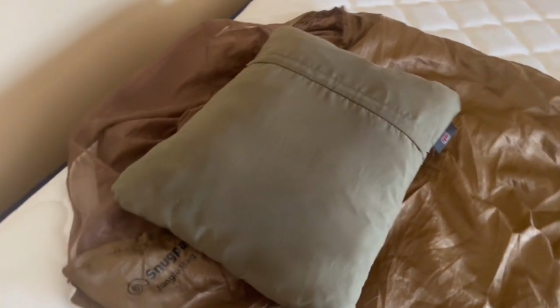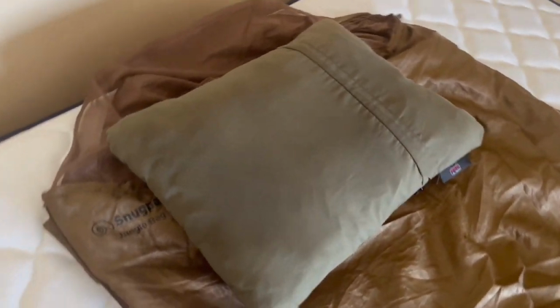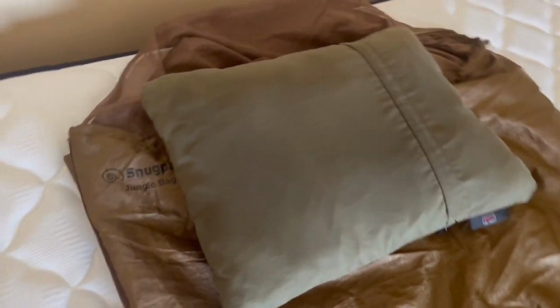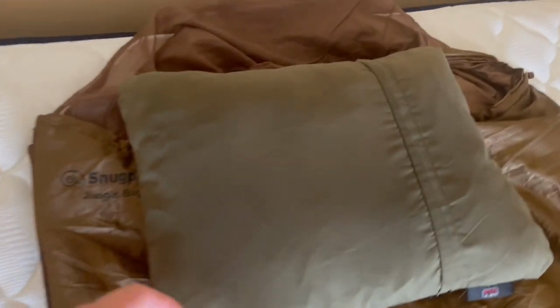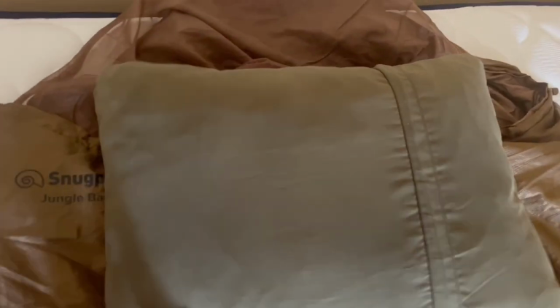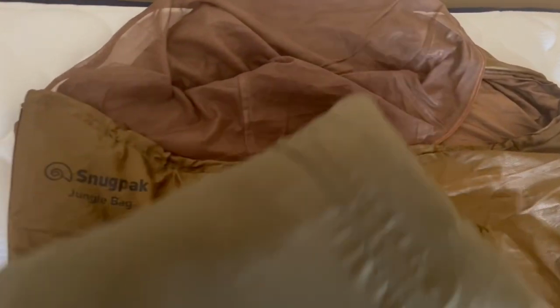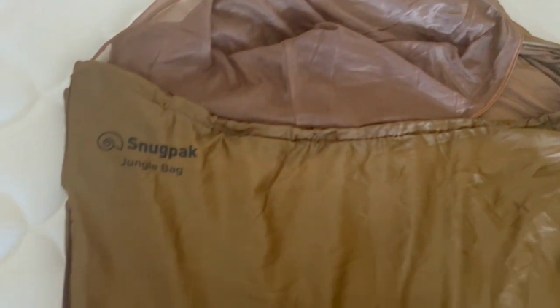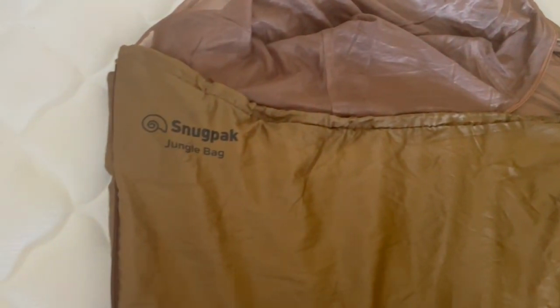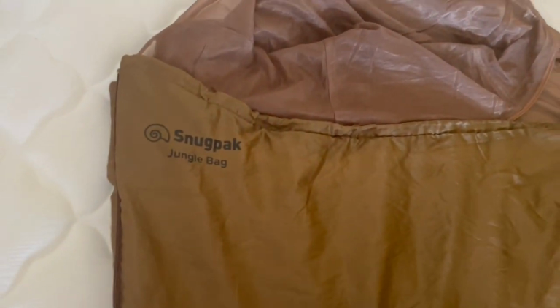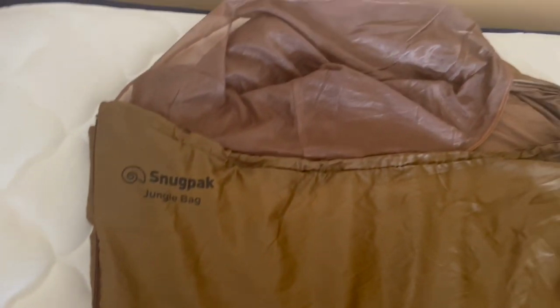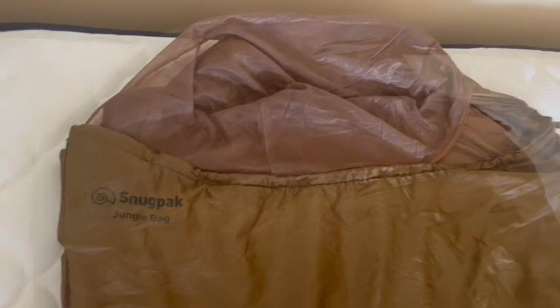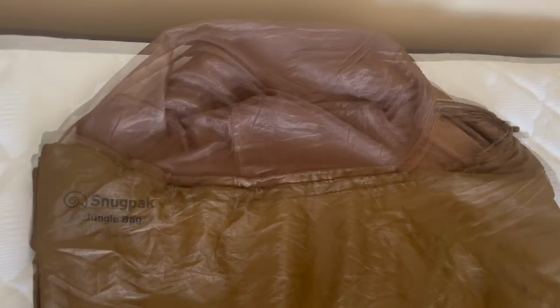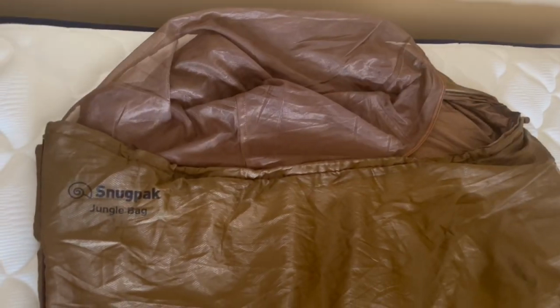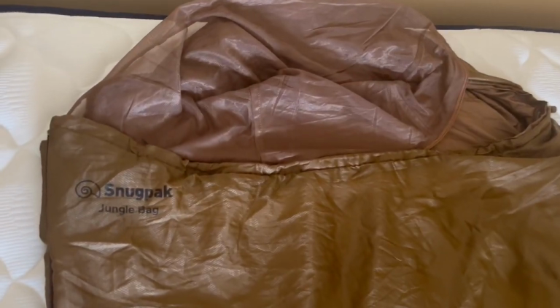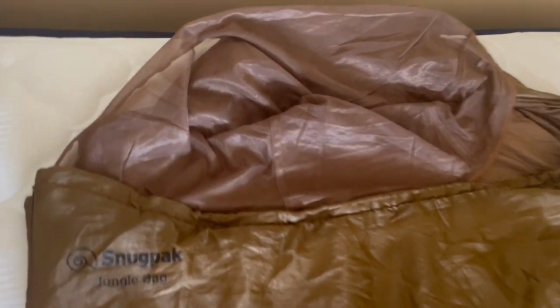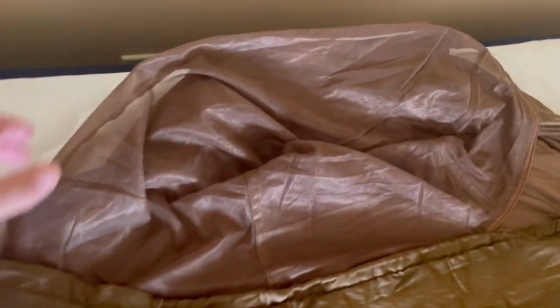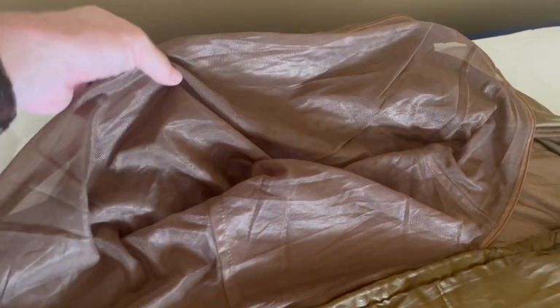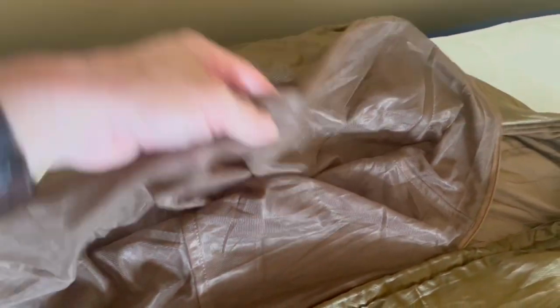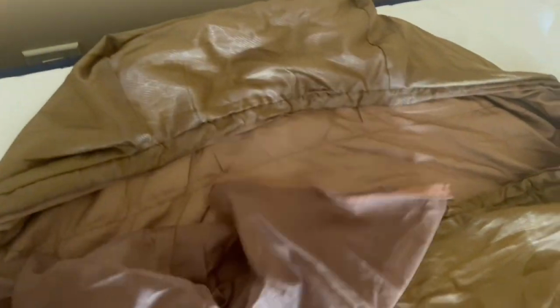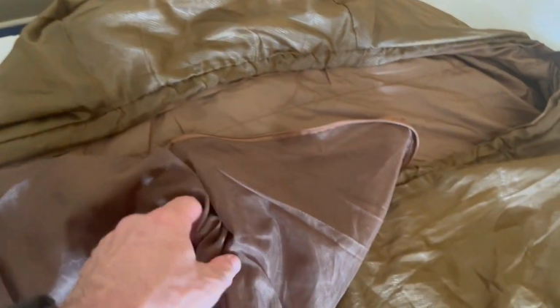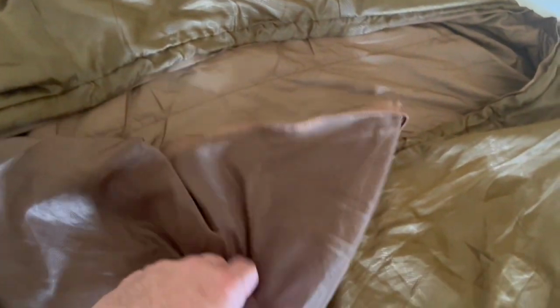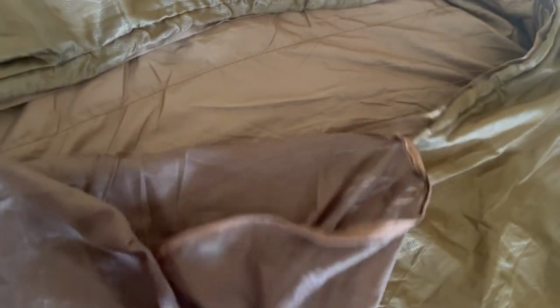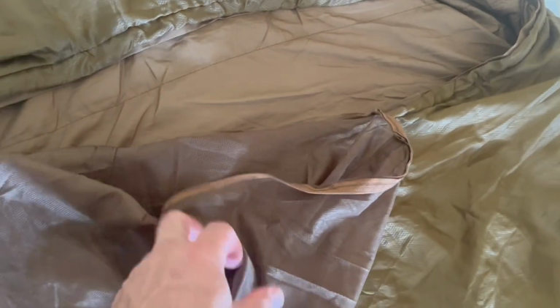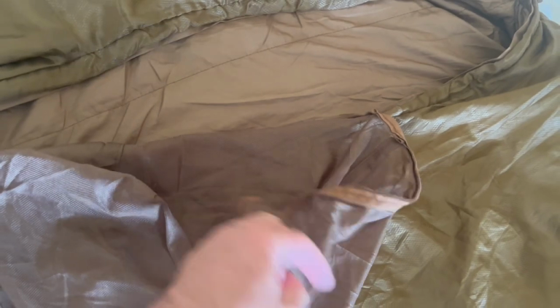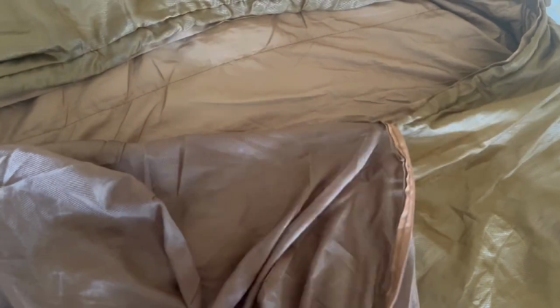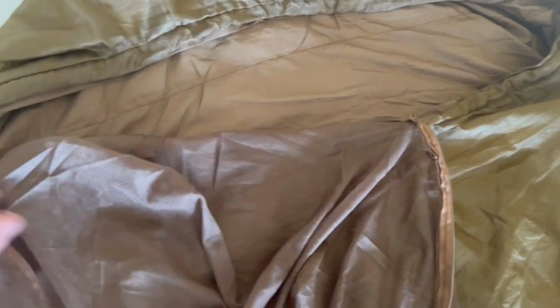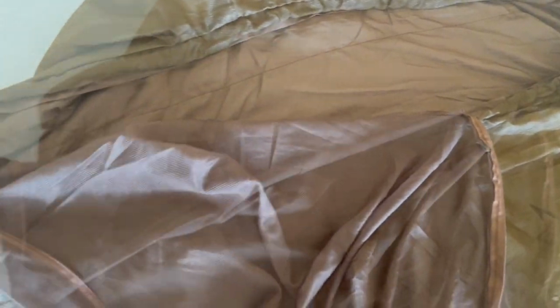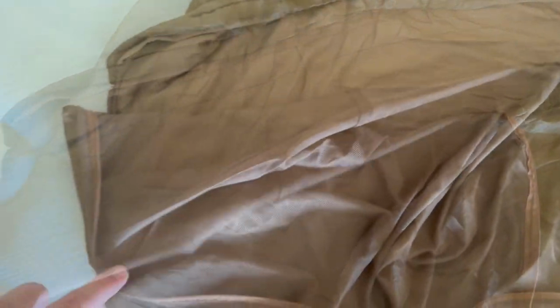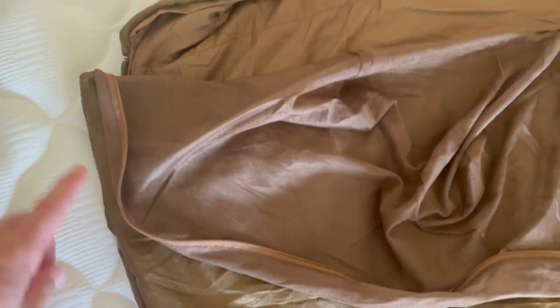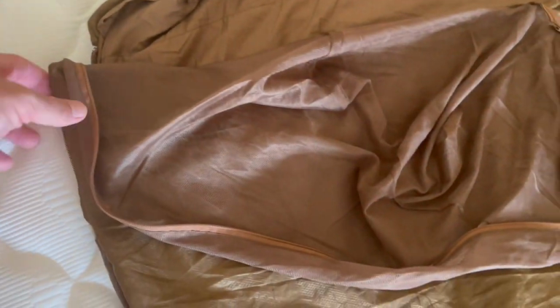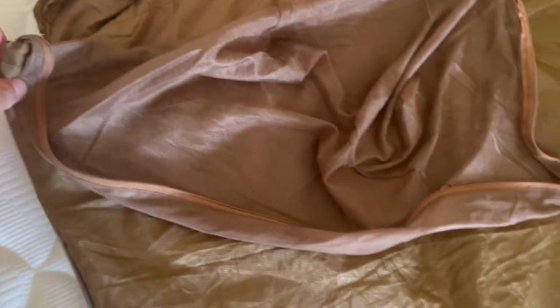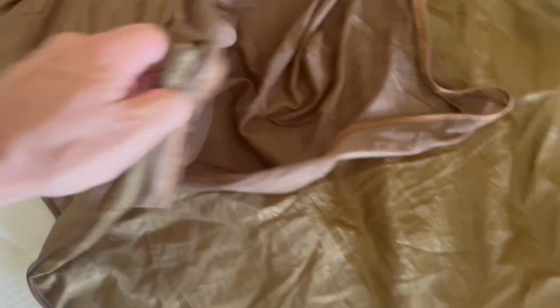First, for the sleeping bag — it's rated at 45 degrees, but the best feature is that it has a nice anti-insect mesh, which will keep out insects and also bed bugs in case you're in a bad hotel.